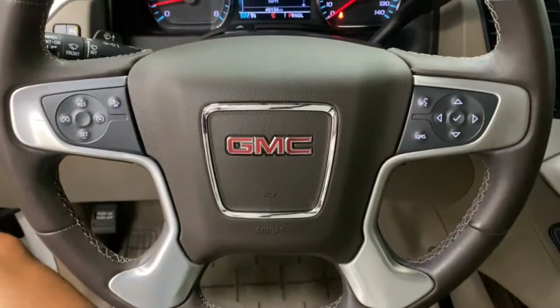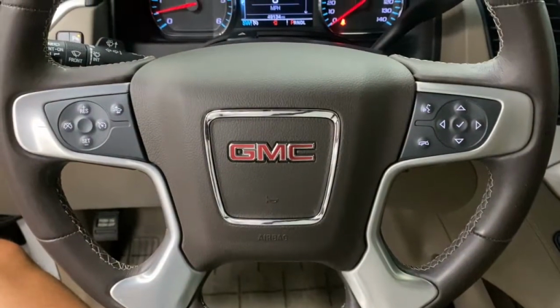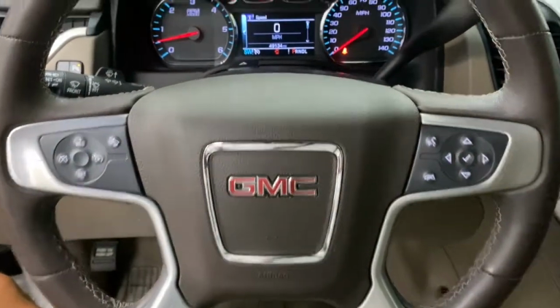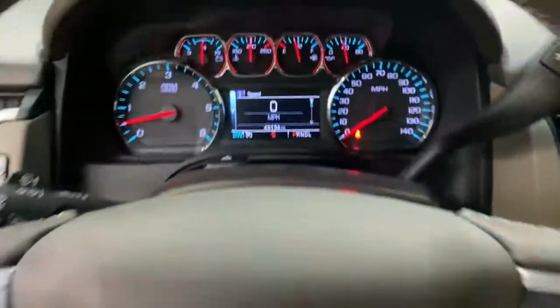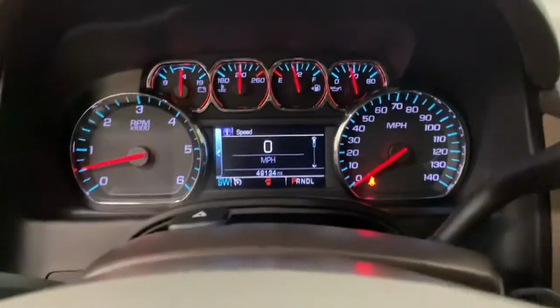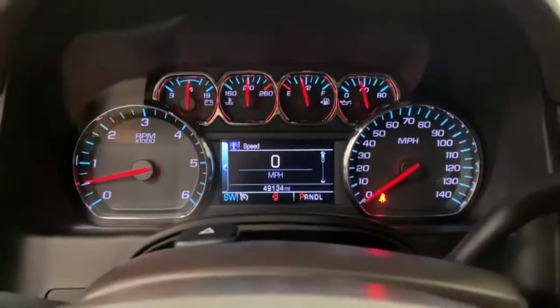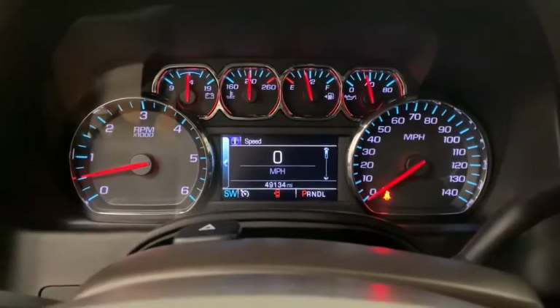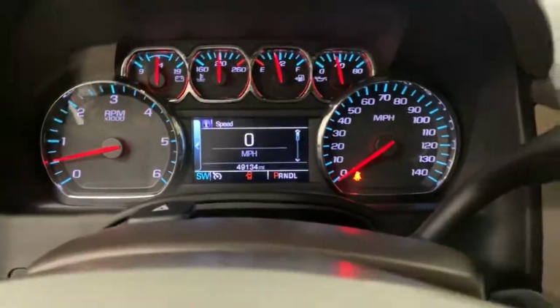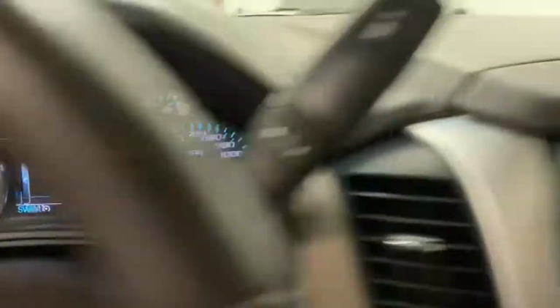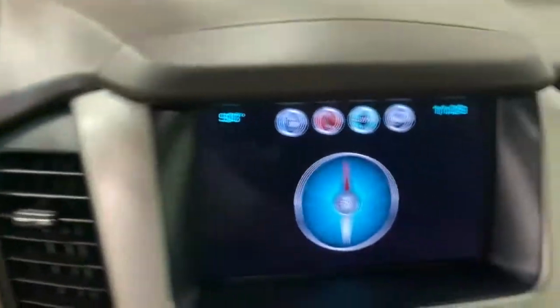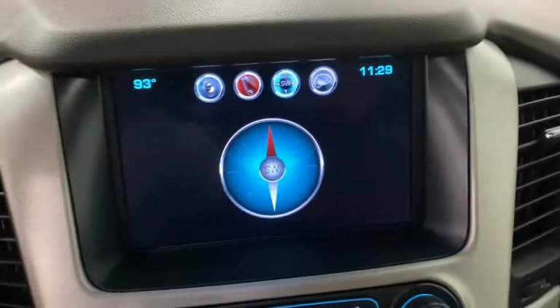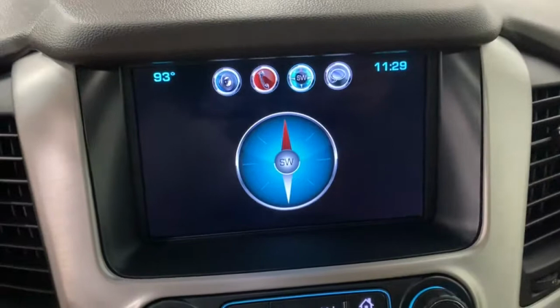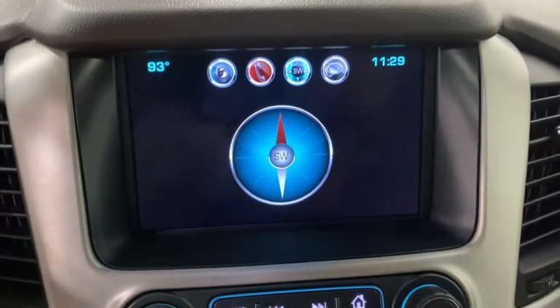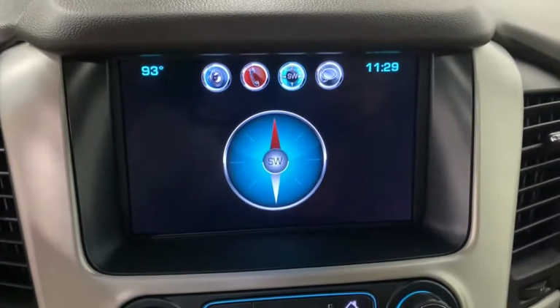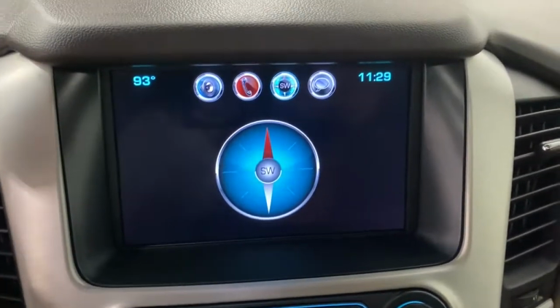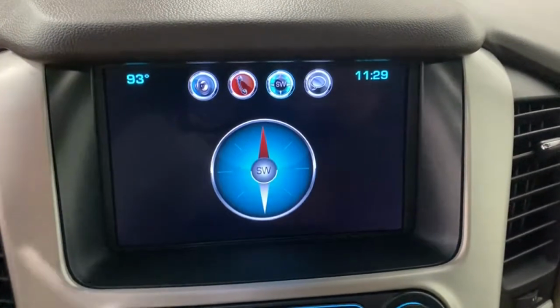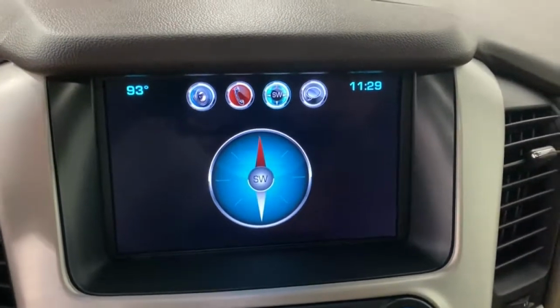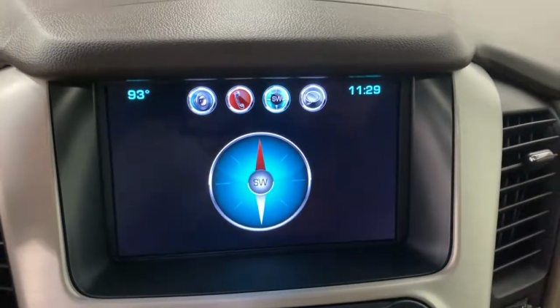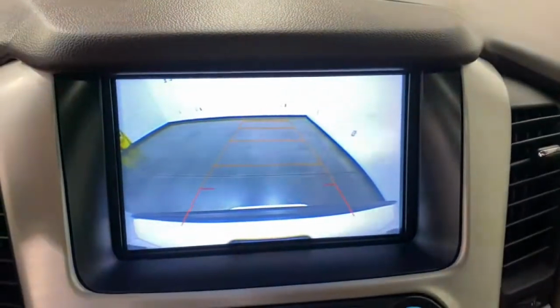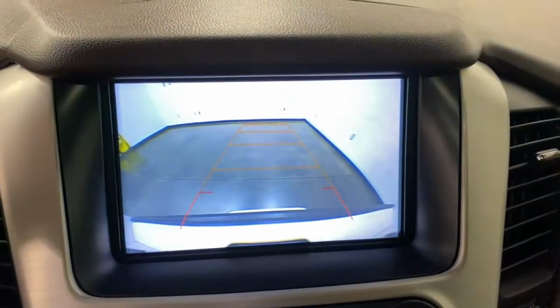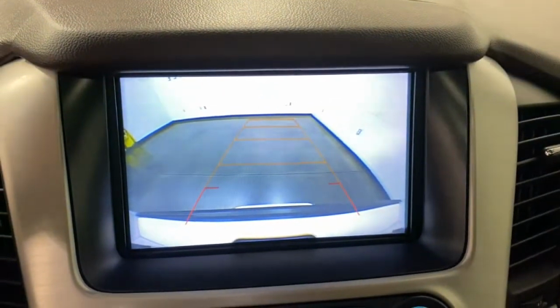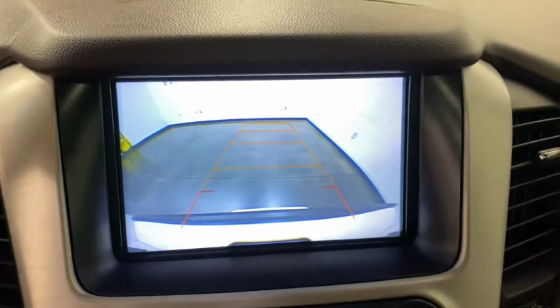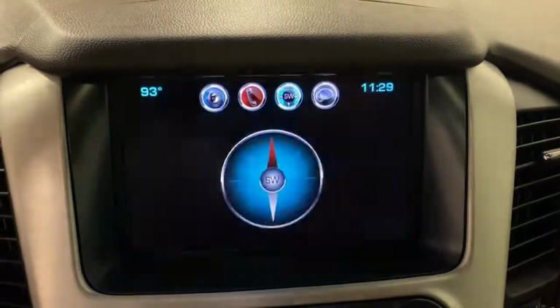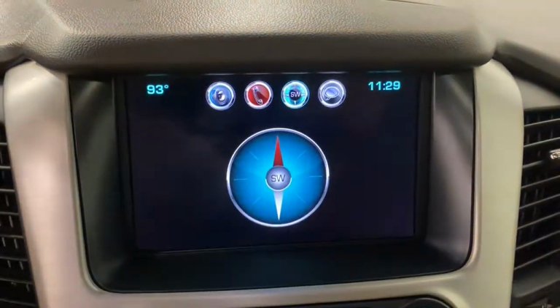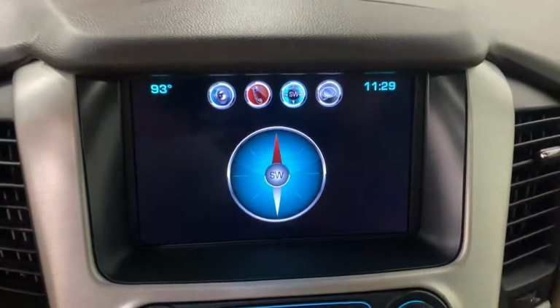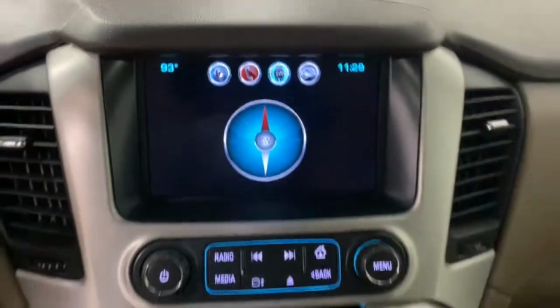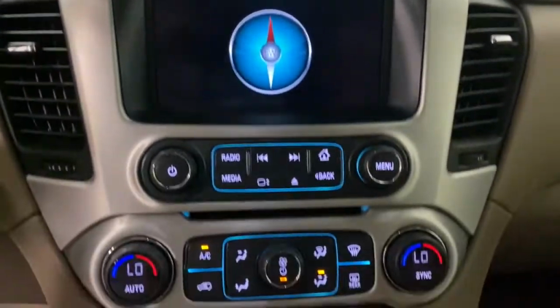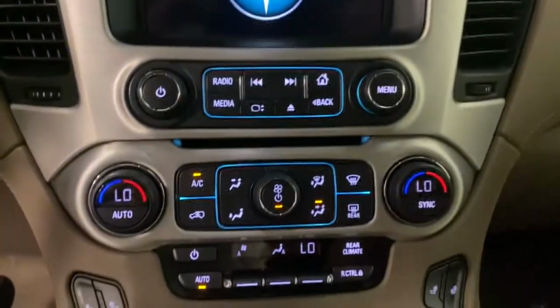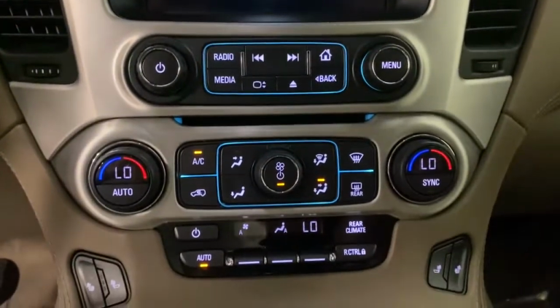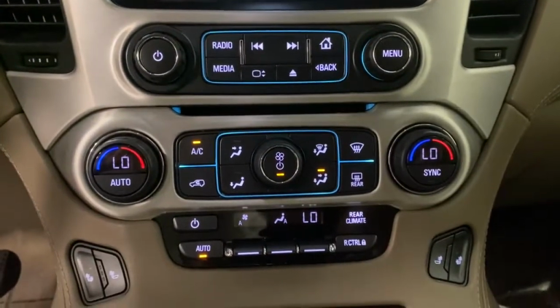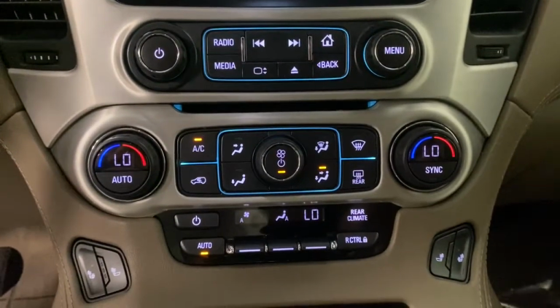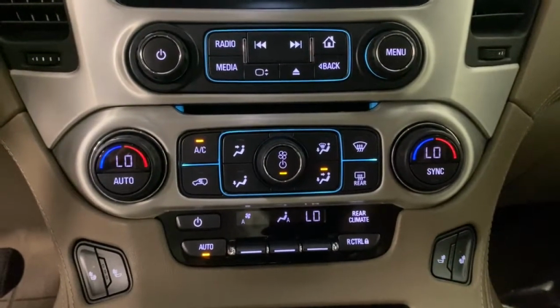Navigation system, power liftgate, electronic stability control, seat memory, trip computer, CD player, power windows, bucket seats, four-wheel disc brakes, power steering.